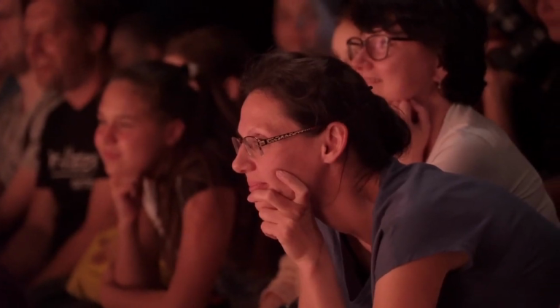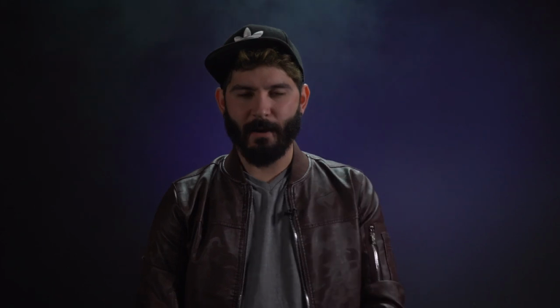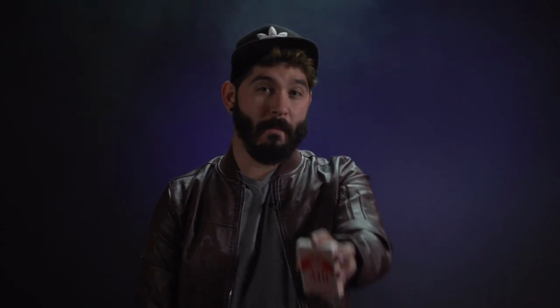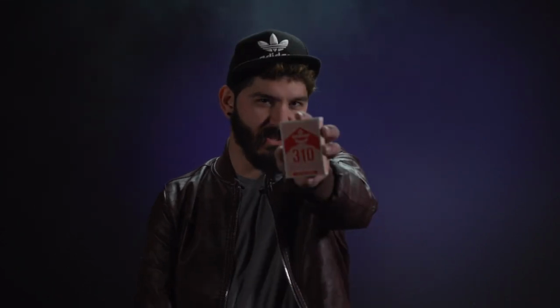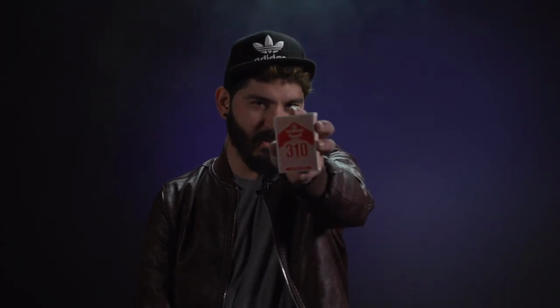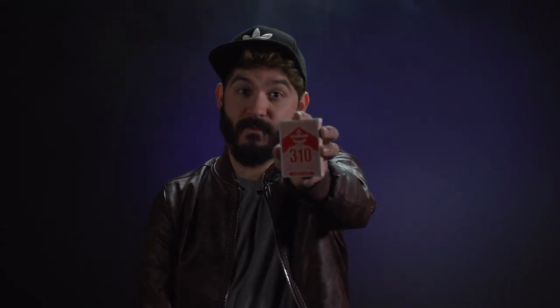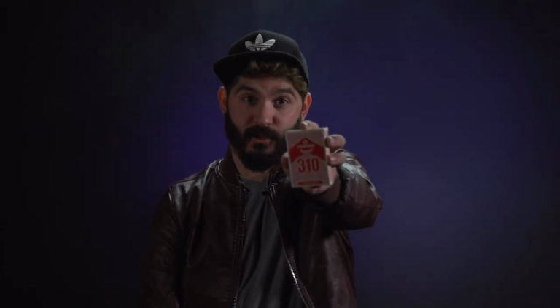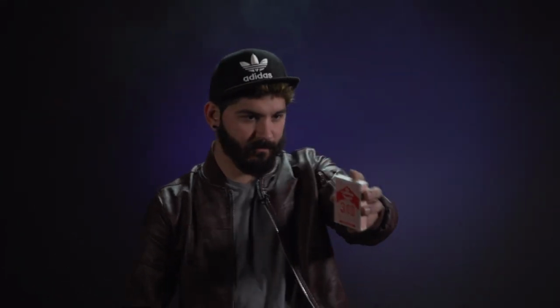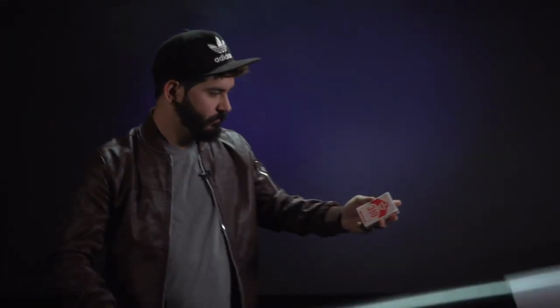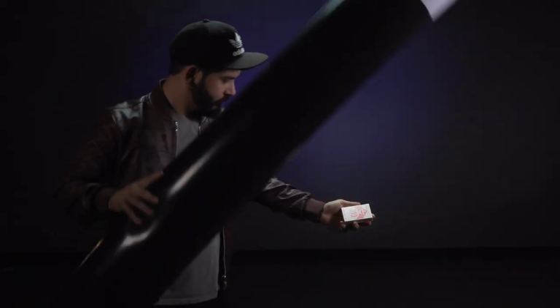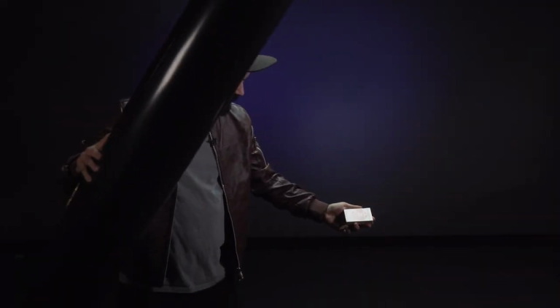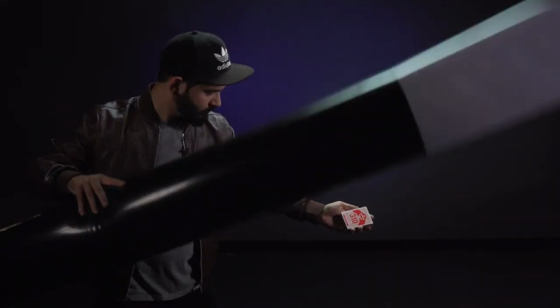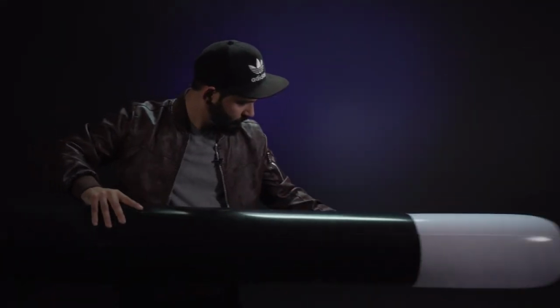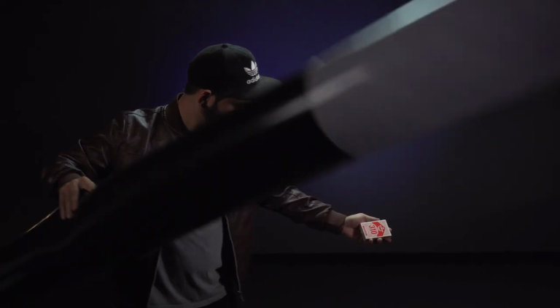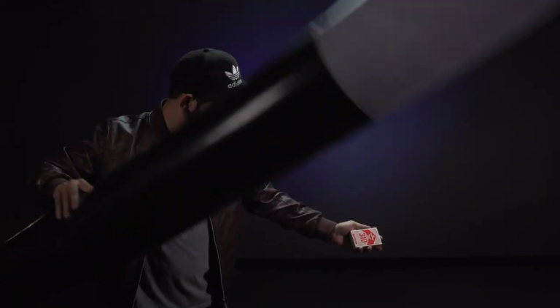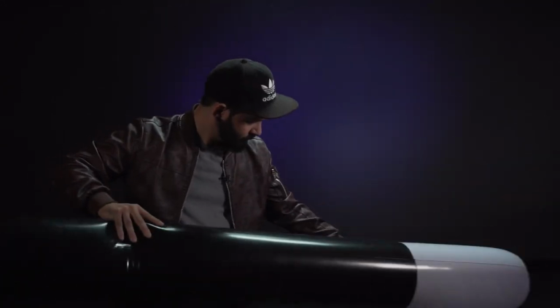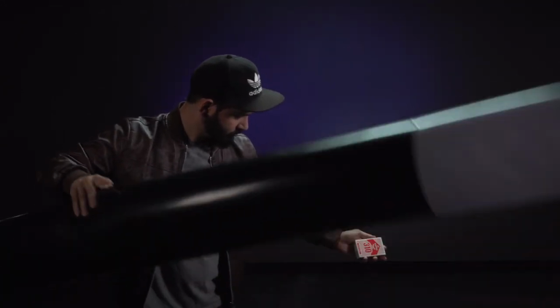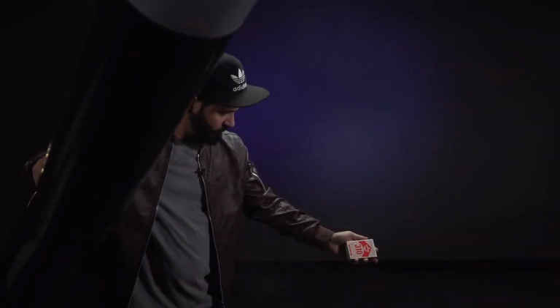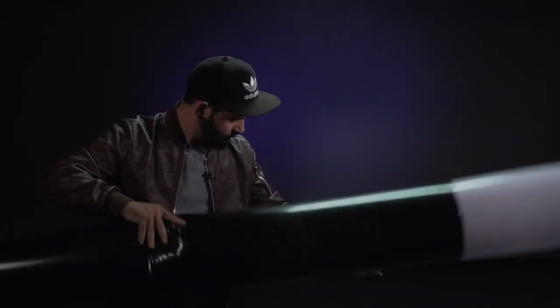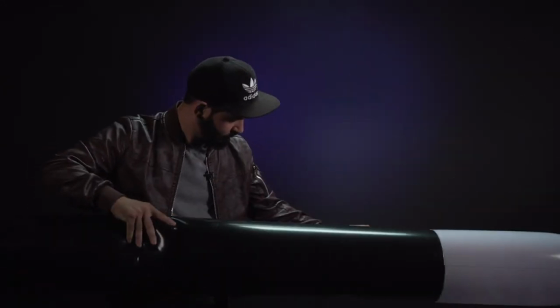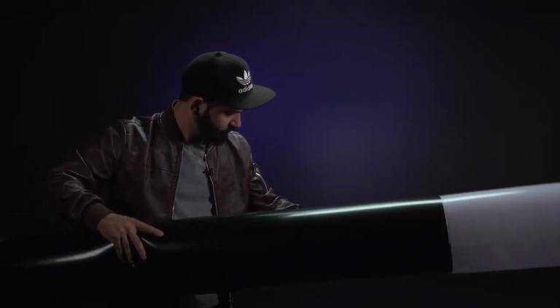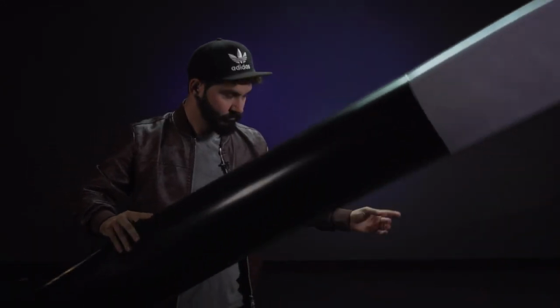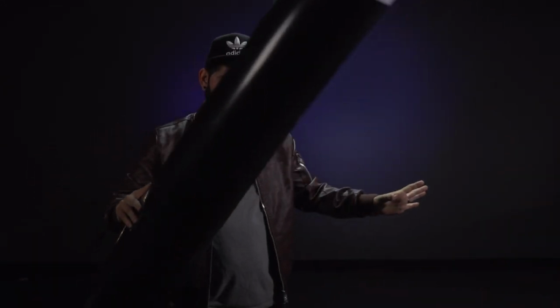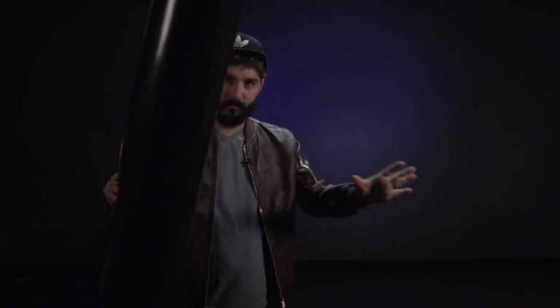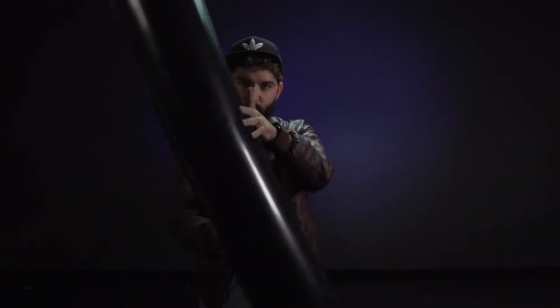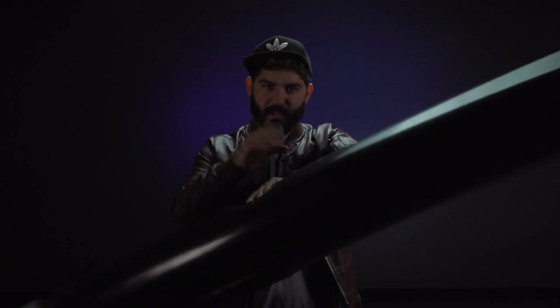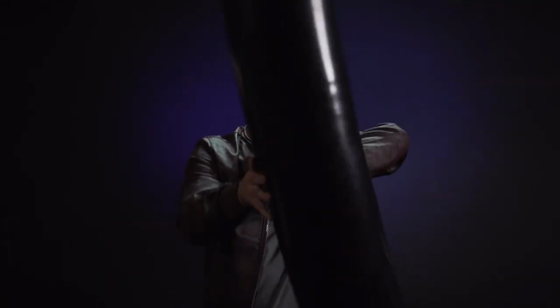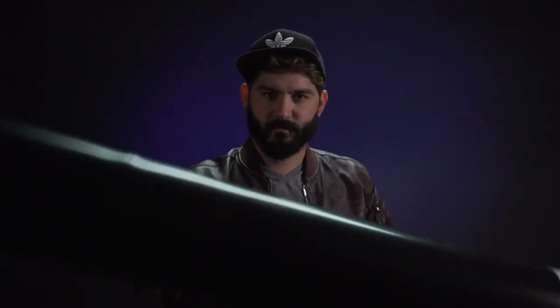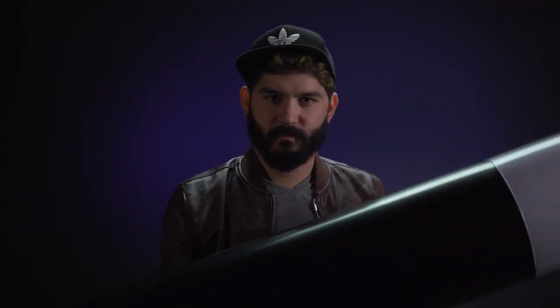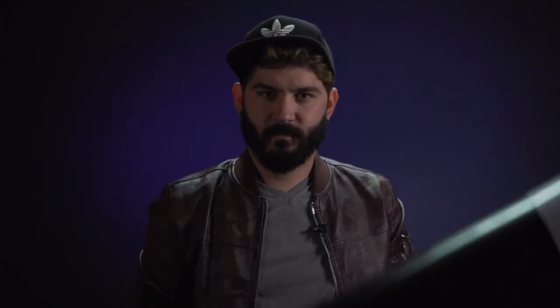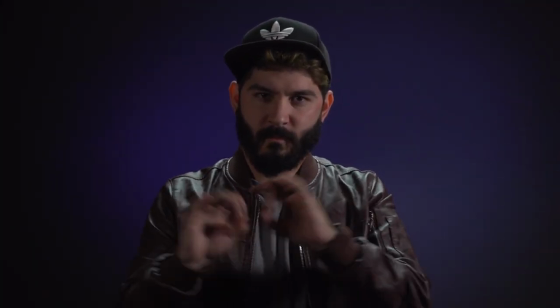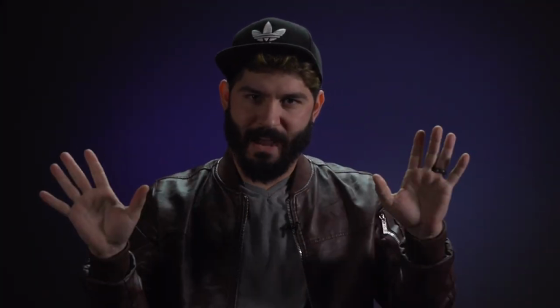I will now make this deck vanish. Completely gone. Magic.